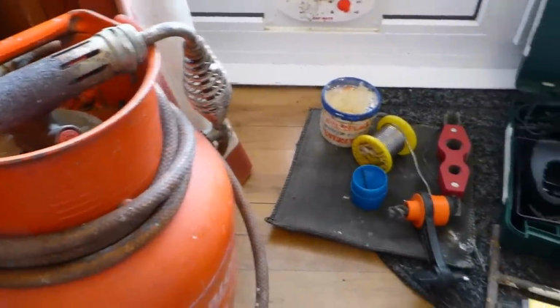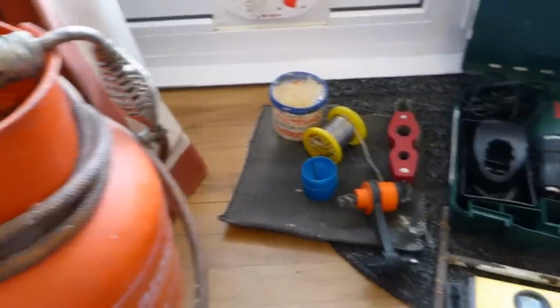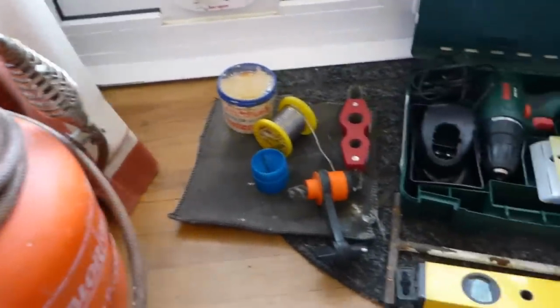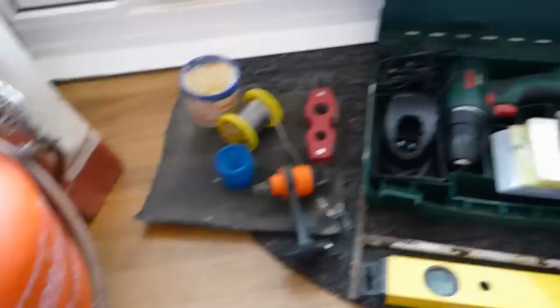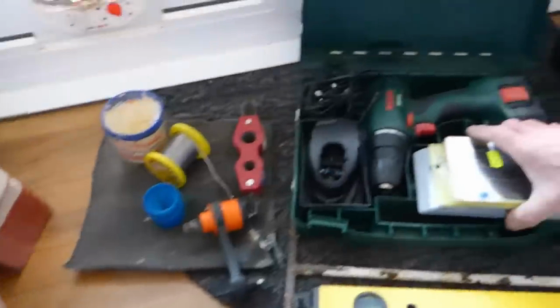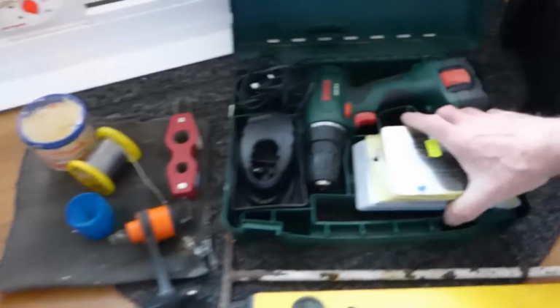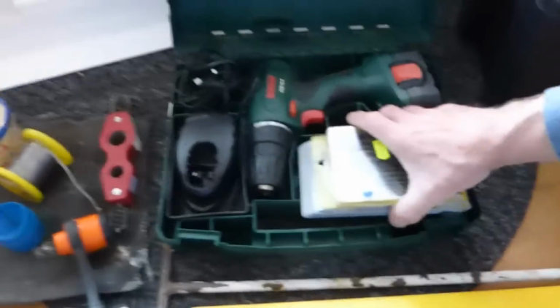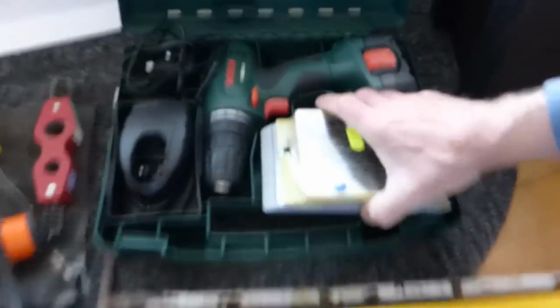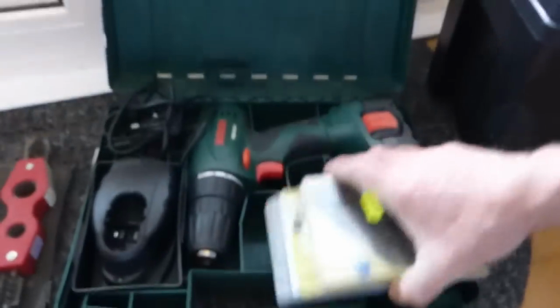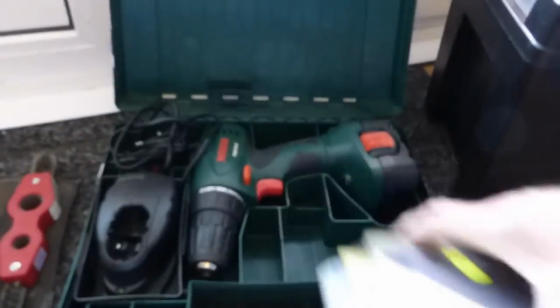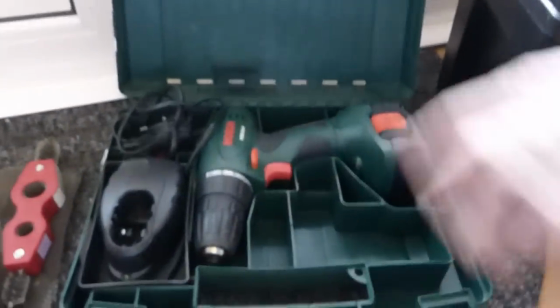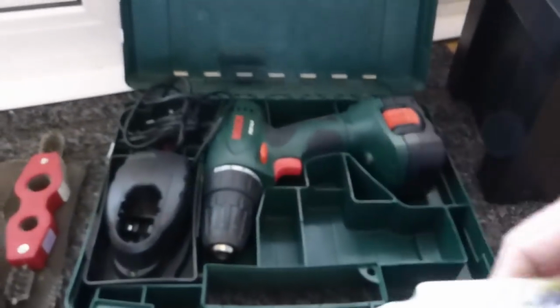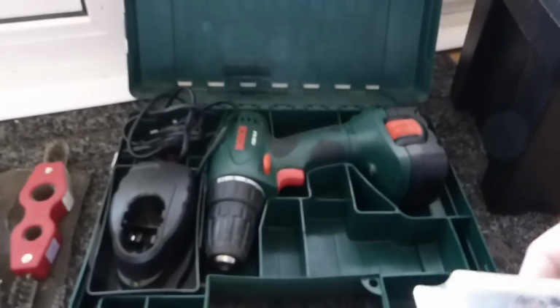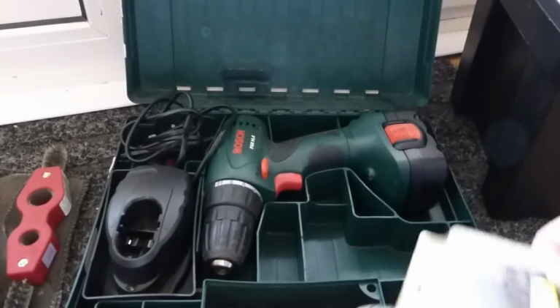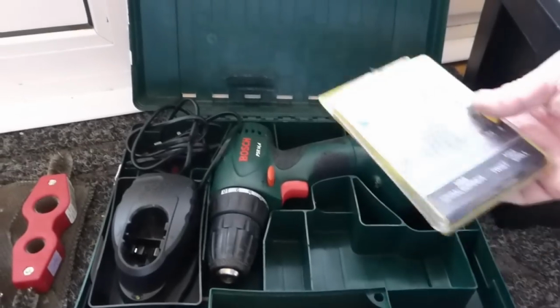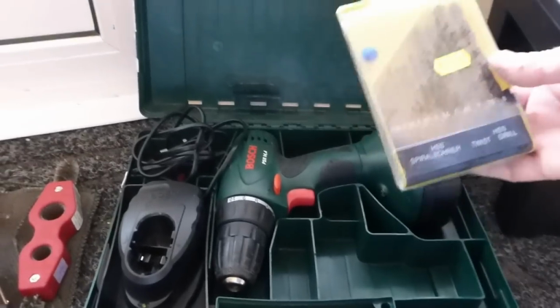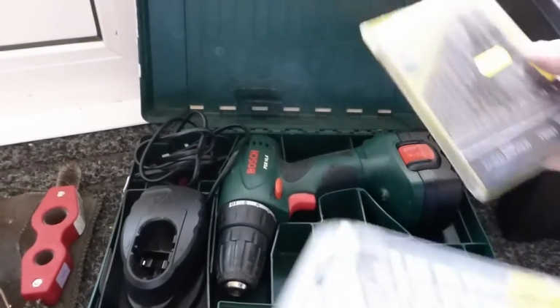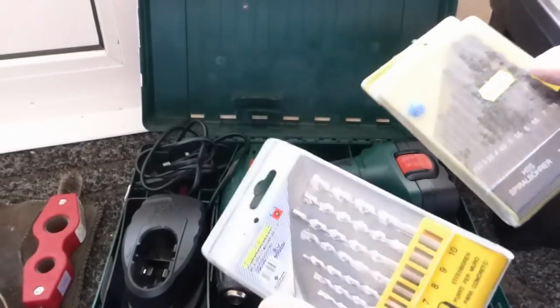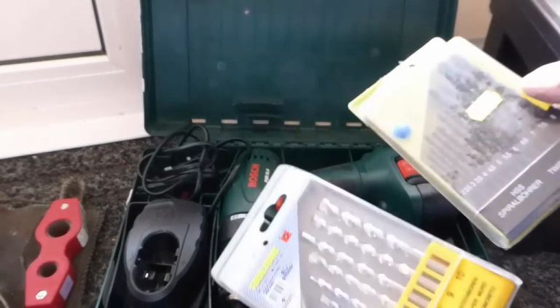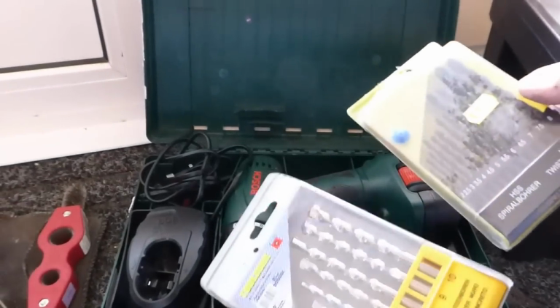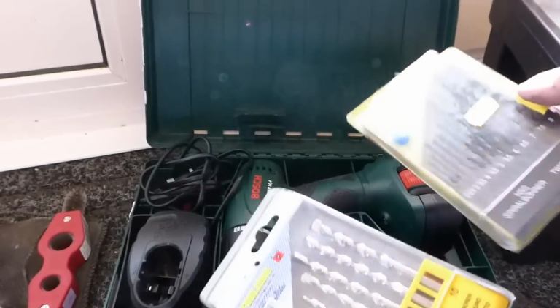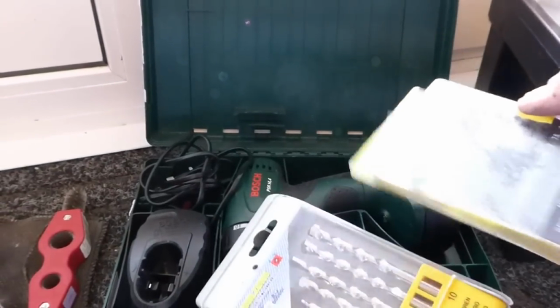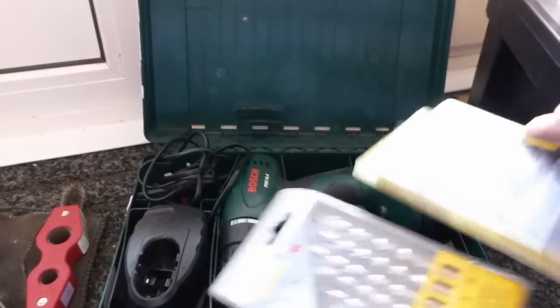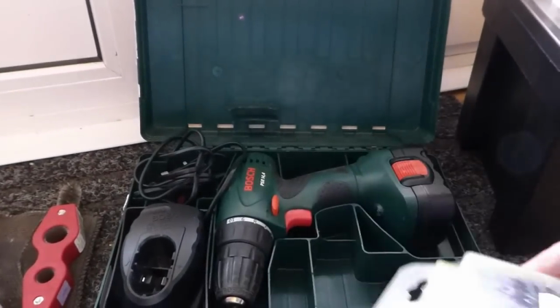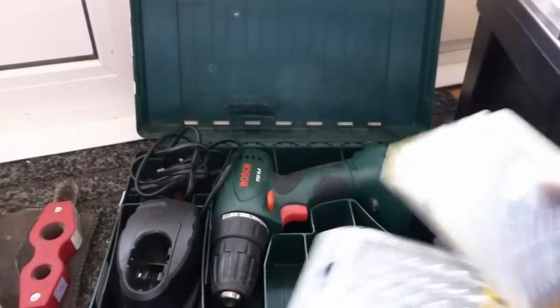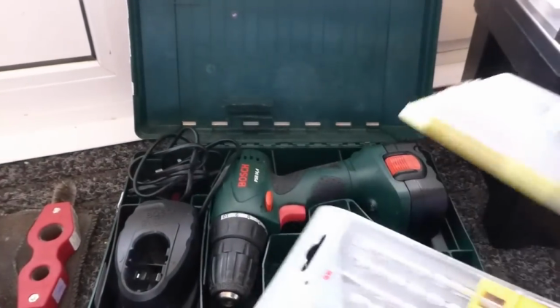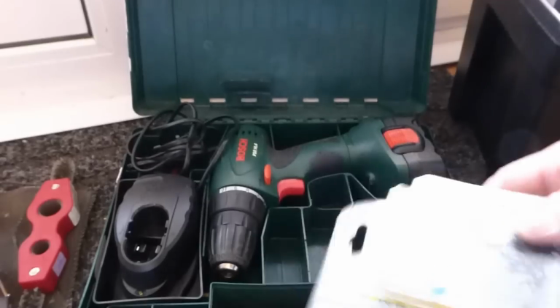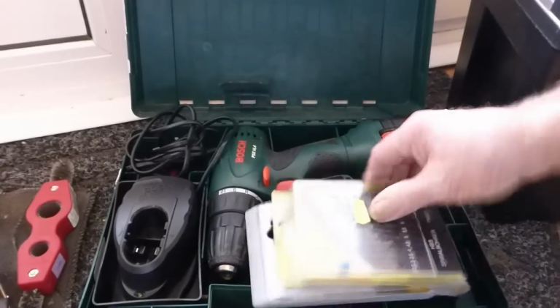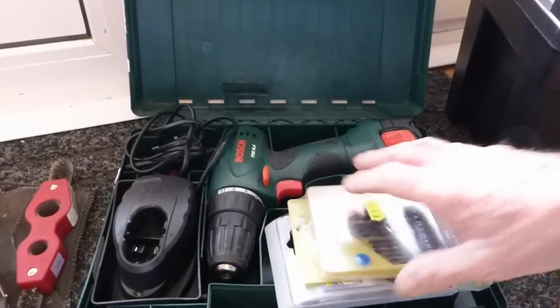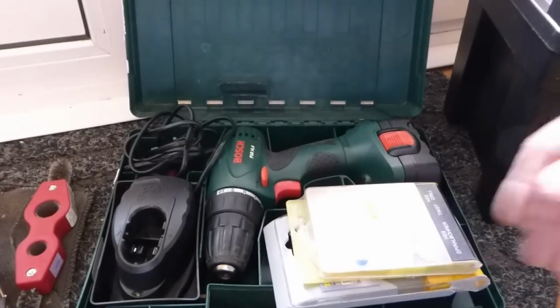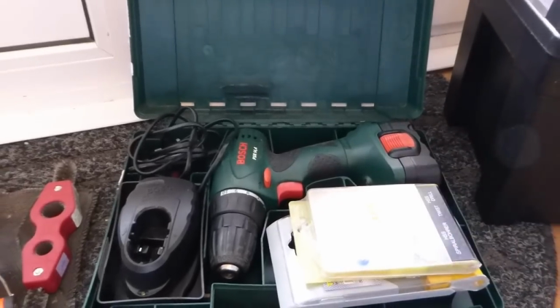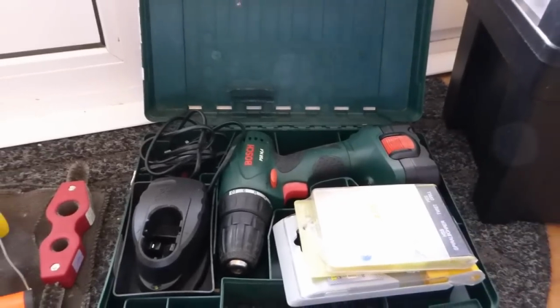Obviously you'll need a drill. I've just brought up one of my drills - I've actually got three or four. This is just my little Bosch. You need drill bits of both types: metal twist and obviously masonry.